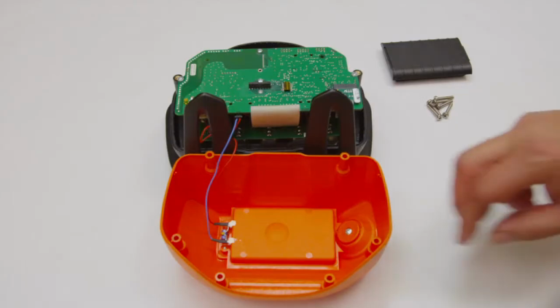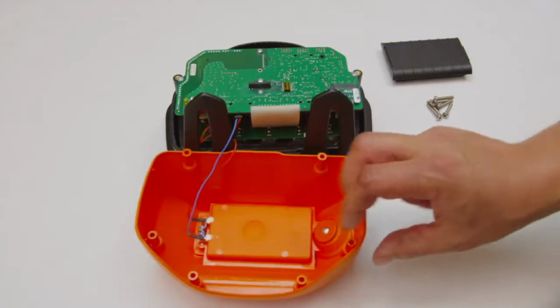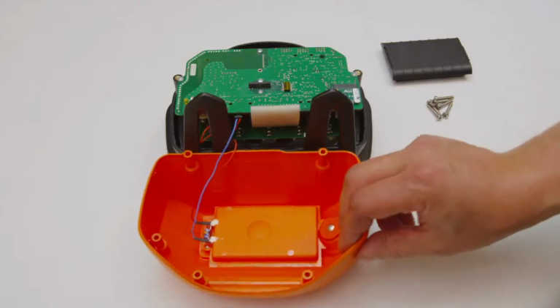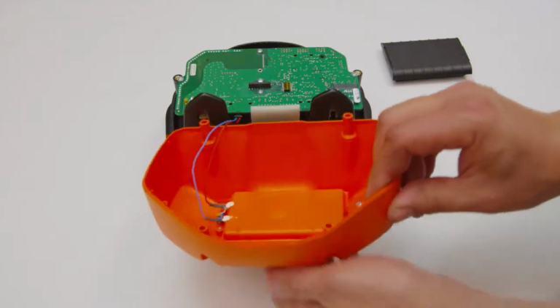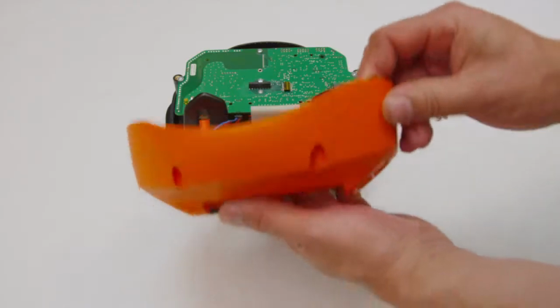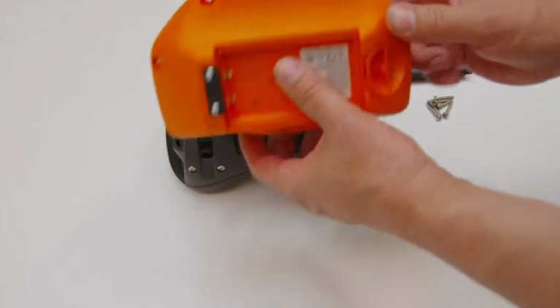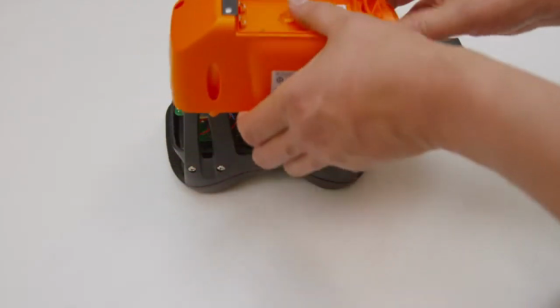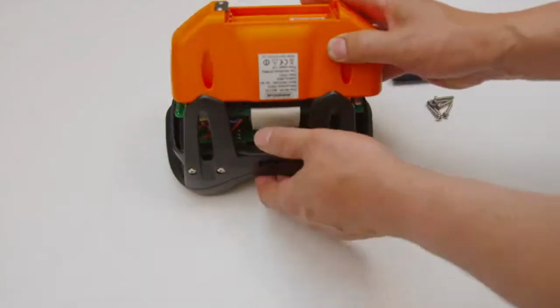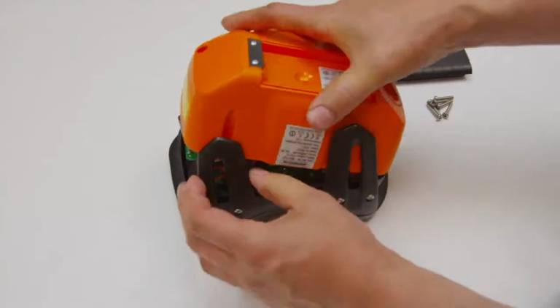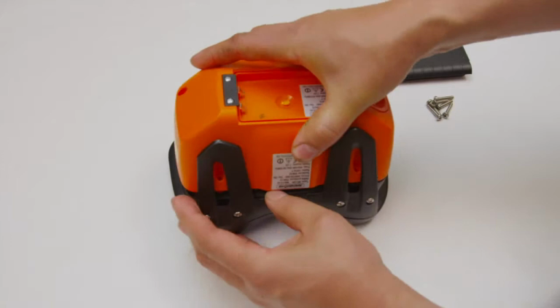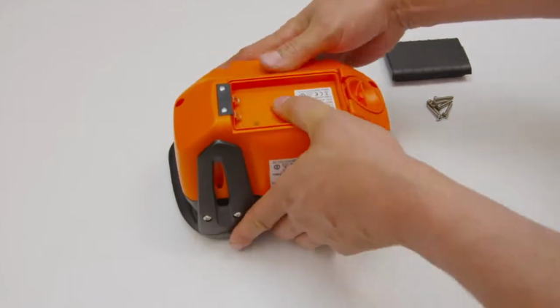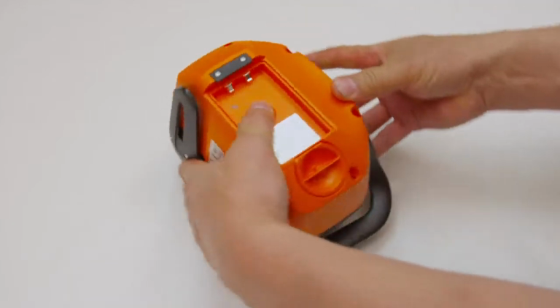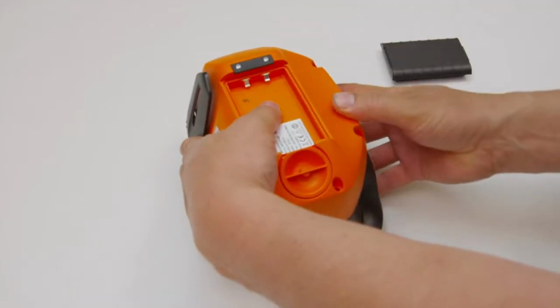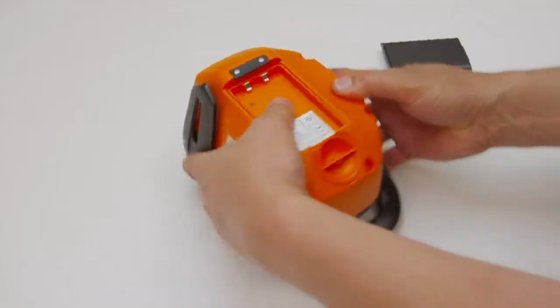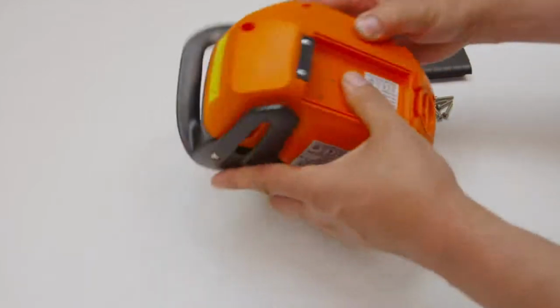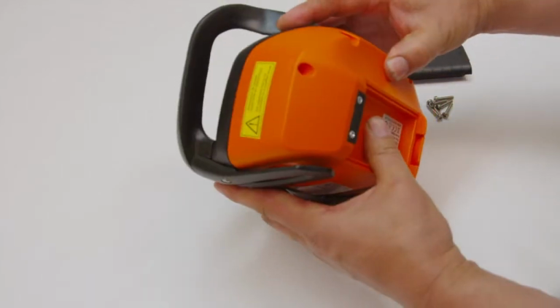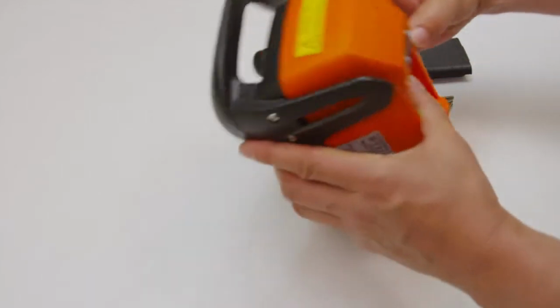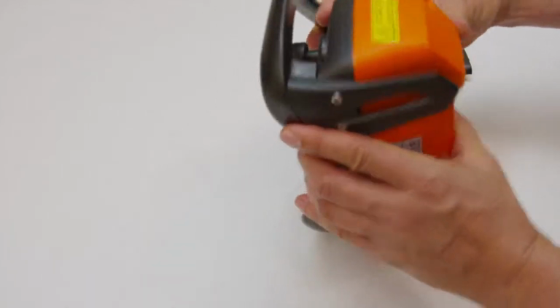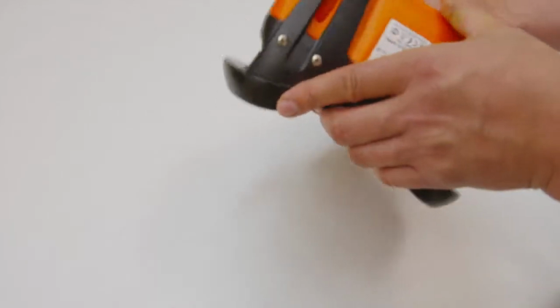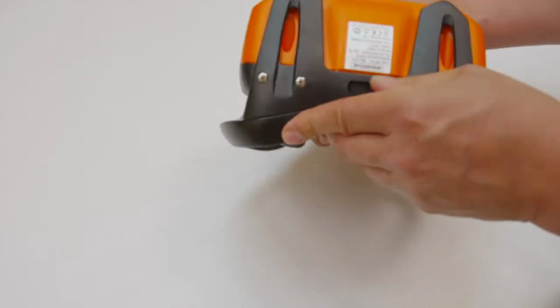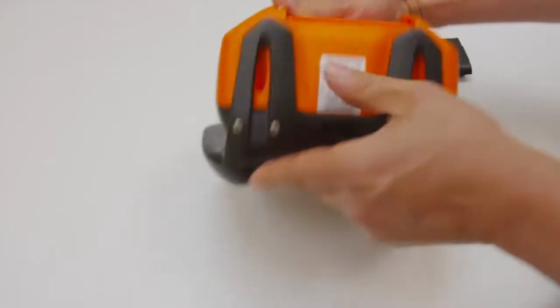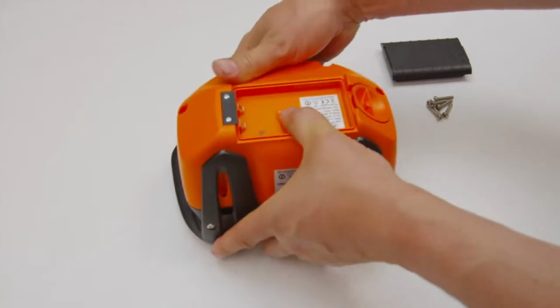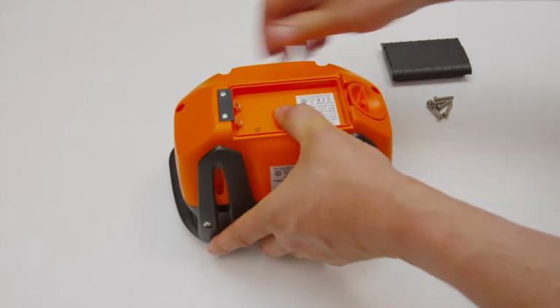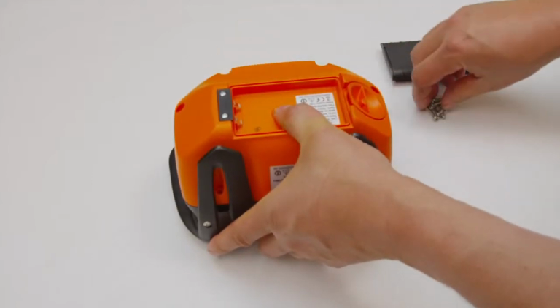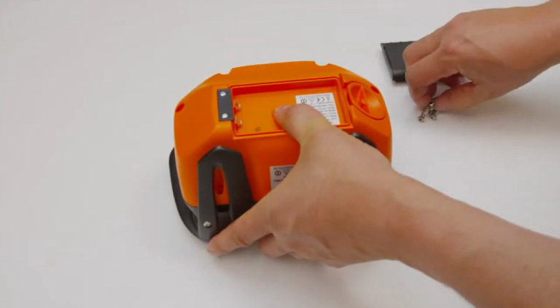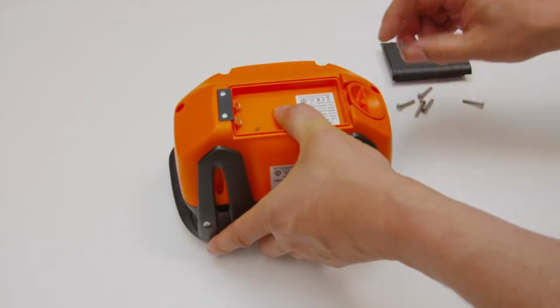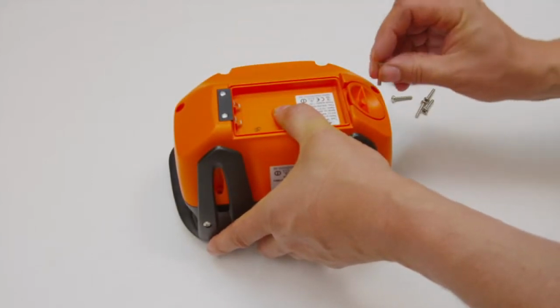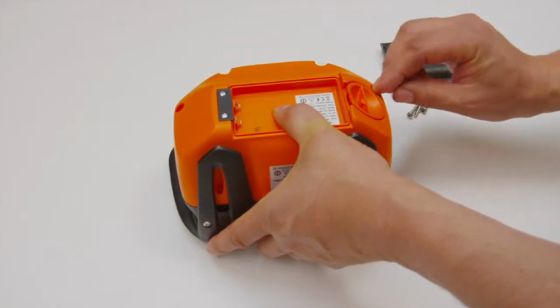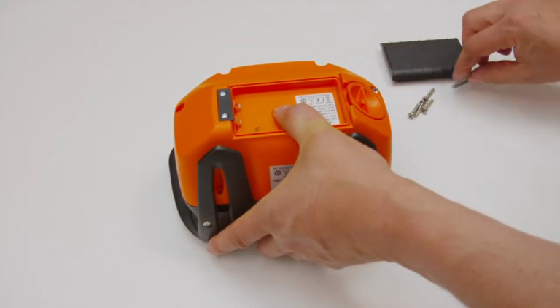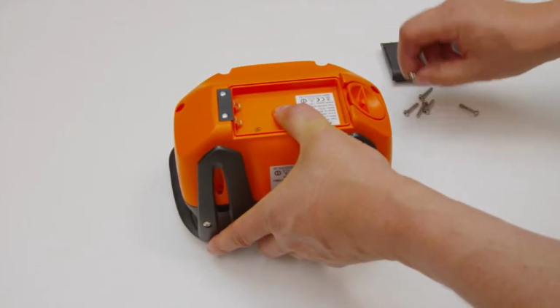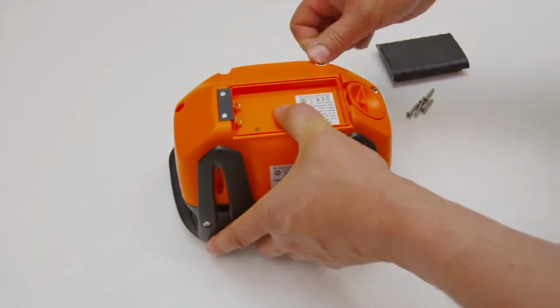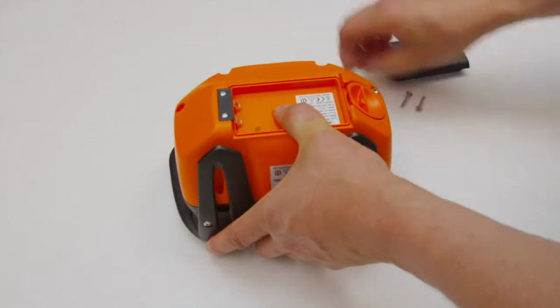Remount the back so that the entire bottom at this length is in the groove on the upper part. Check position of rubber seal. Make sure that the battery cable is not pinched between the upper and bottom part.